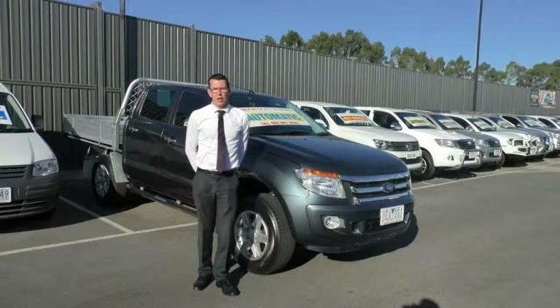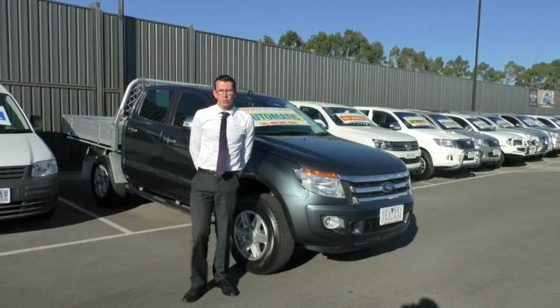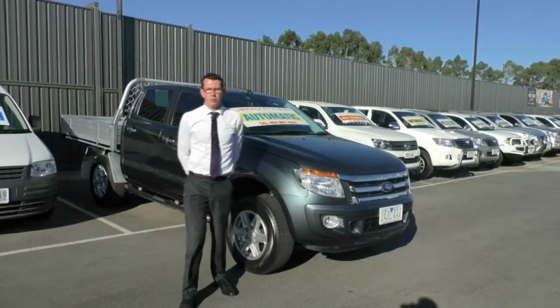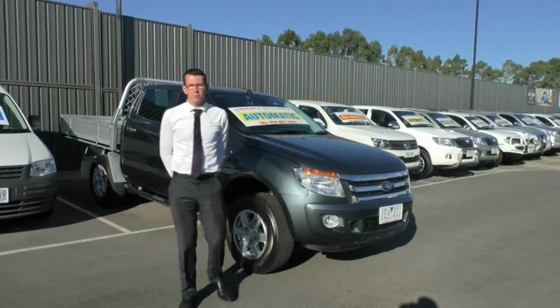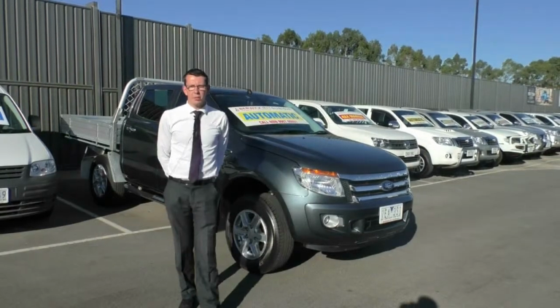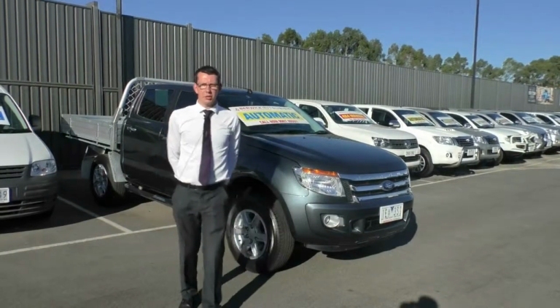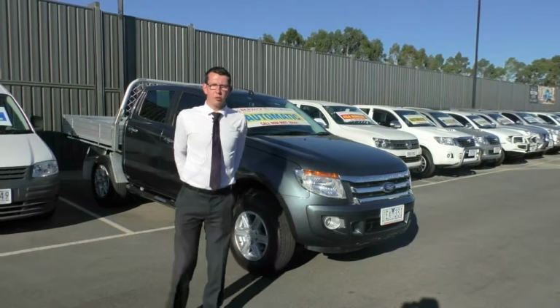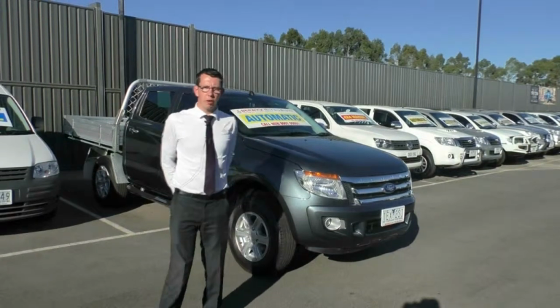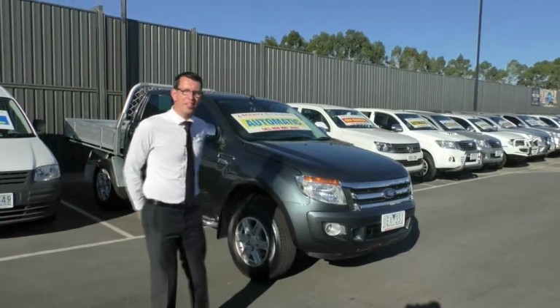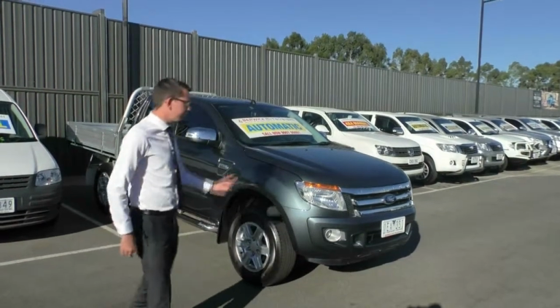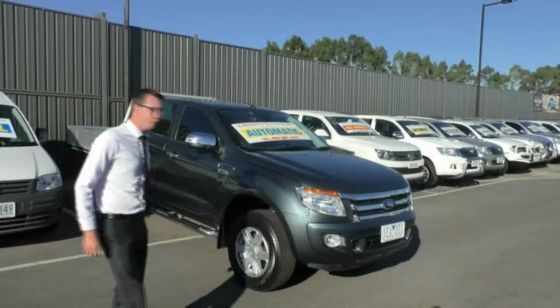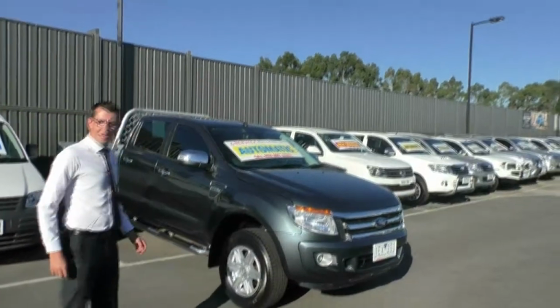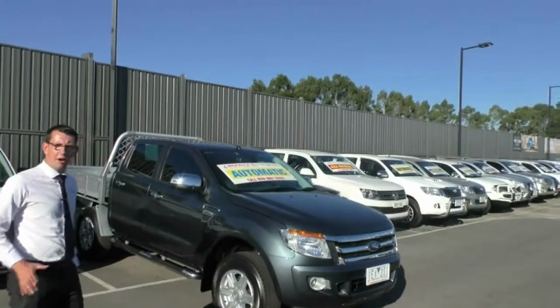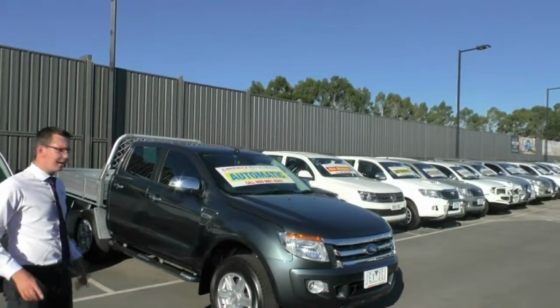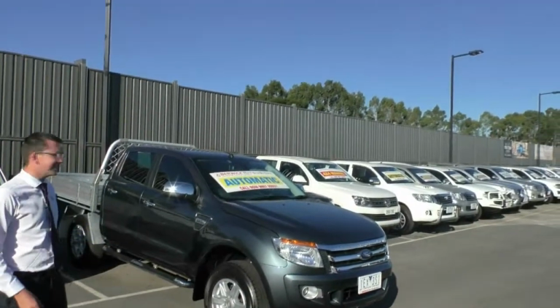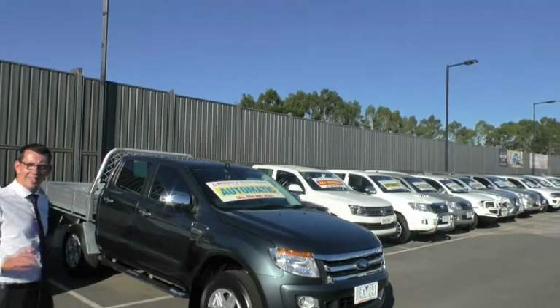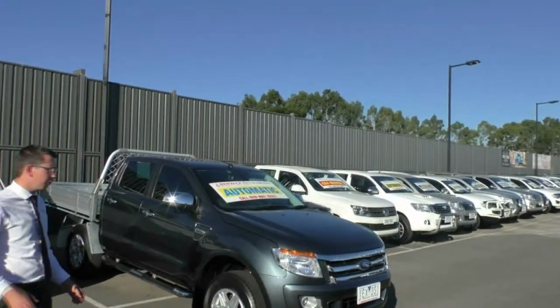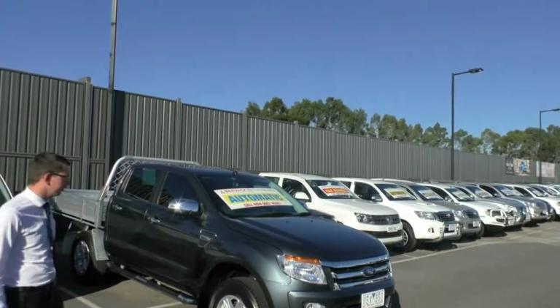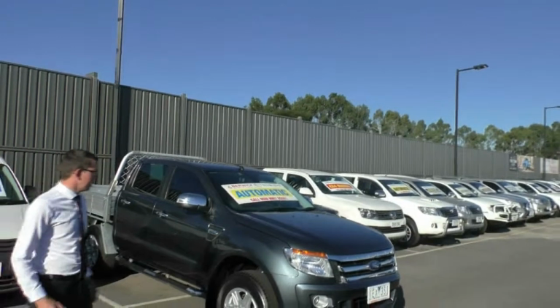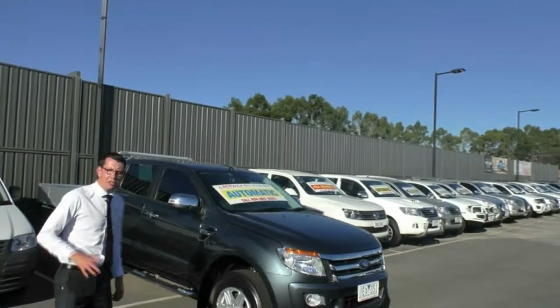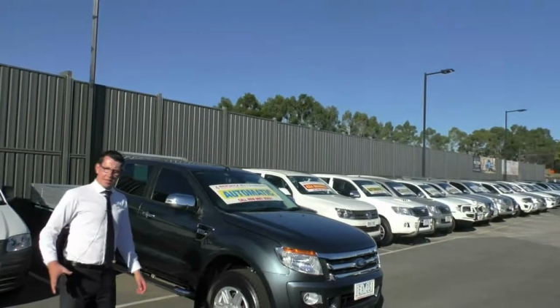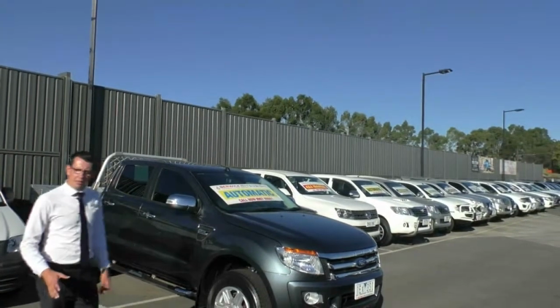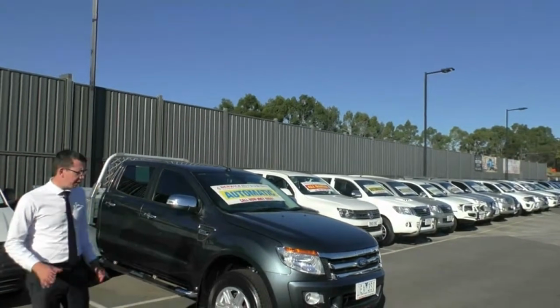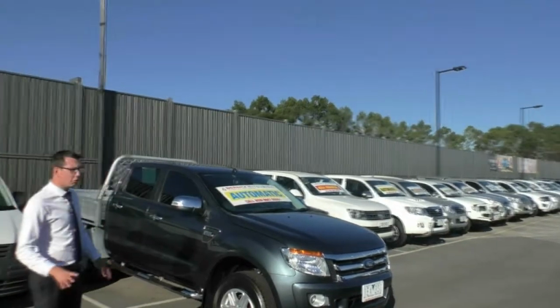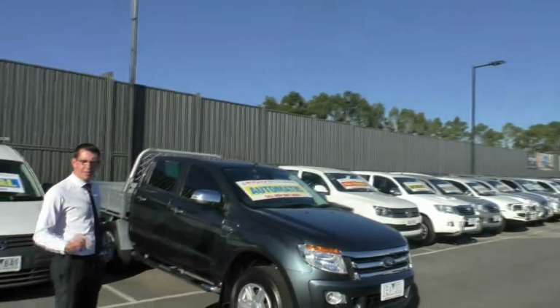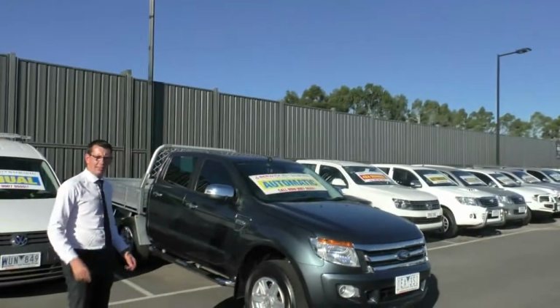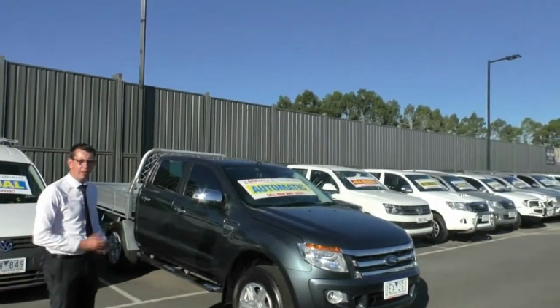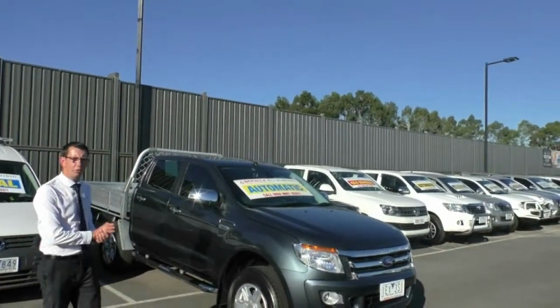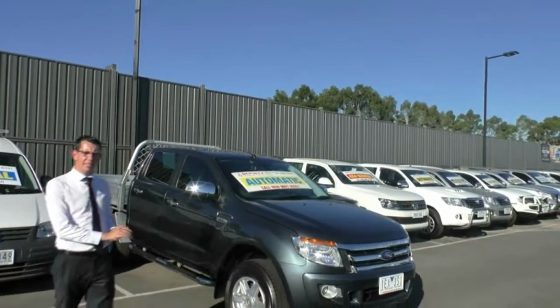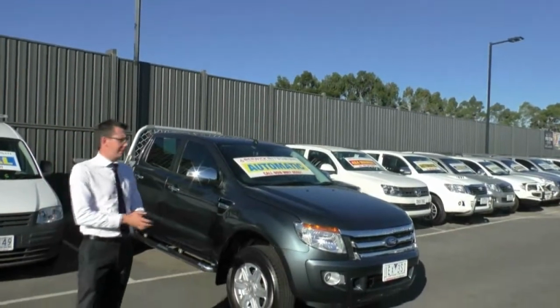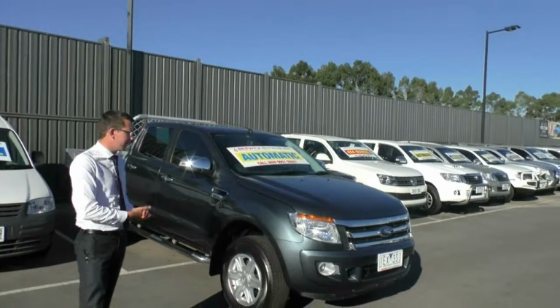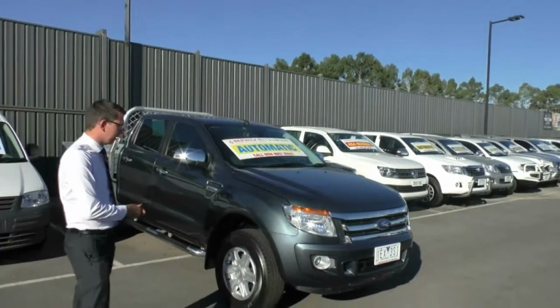Hi, welcome to Berwick Mitsubishi. My name's Tim and today we're doing a walk-around video of our 2015 Ford Ranger Highrider XLT in 4x2. Today we're going to go around the outside of the car, have a look at the quality, then sit inside and have a look at the quality interior and some of the features as well.